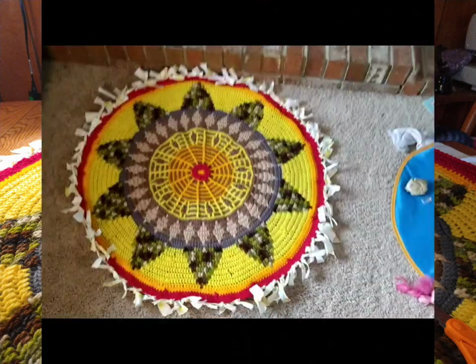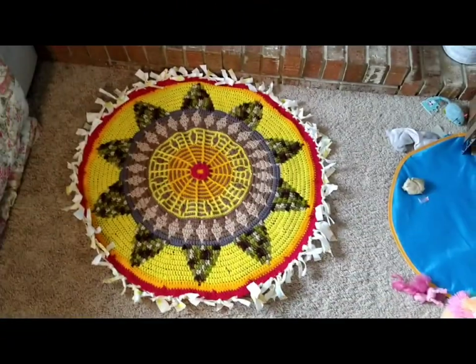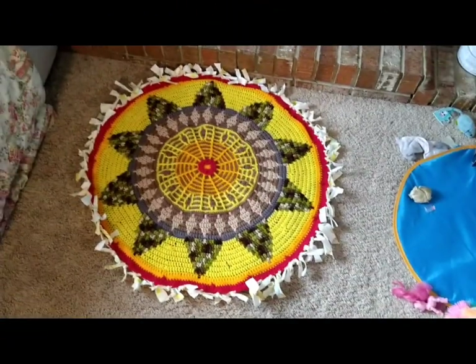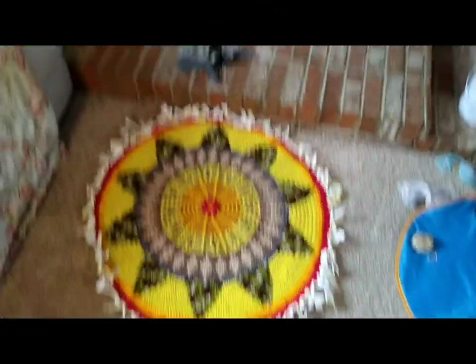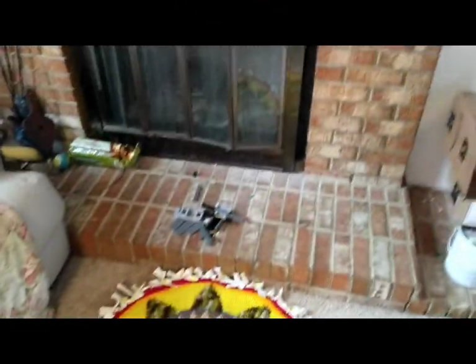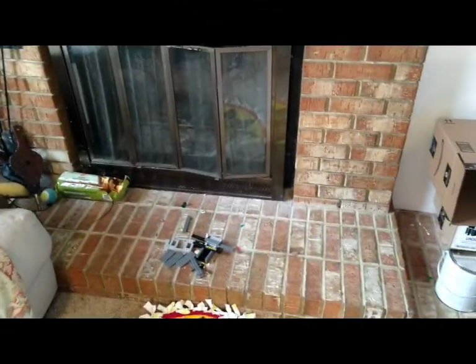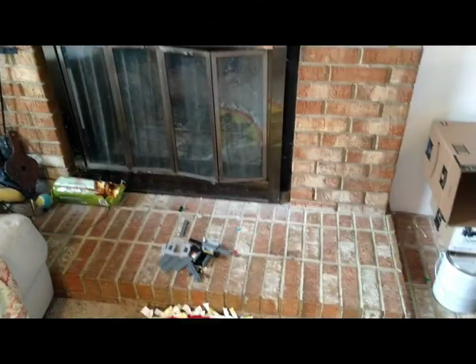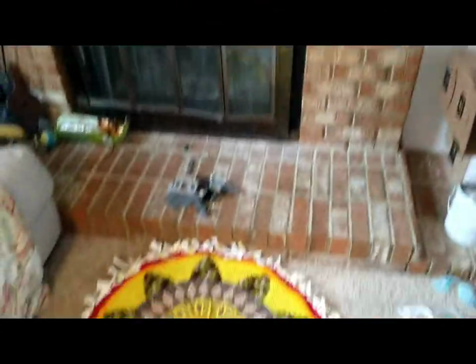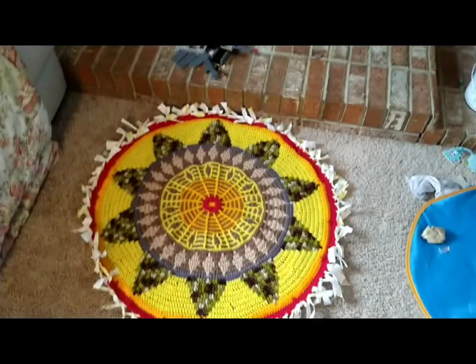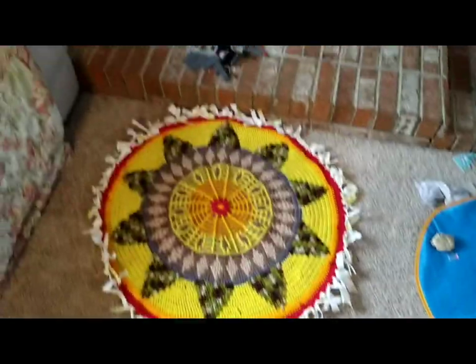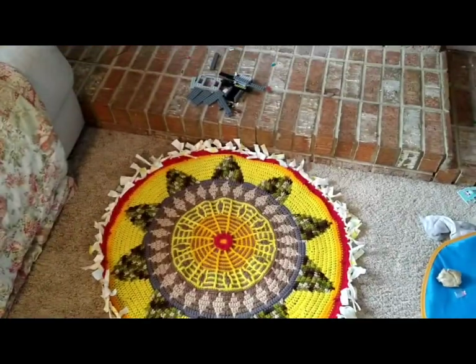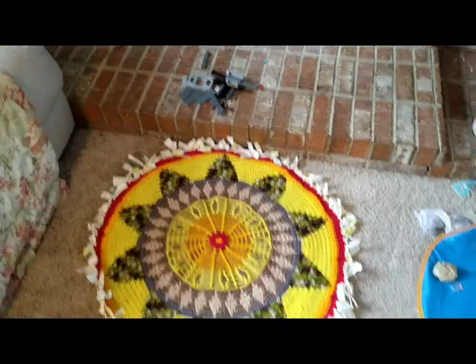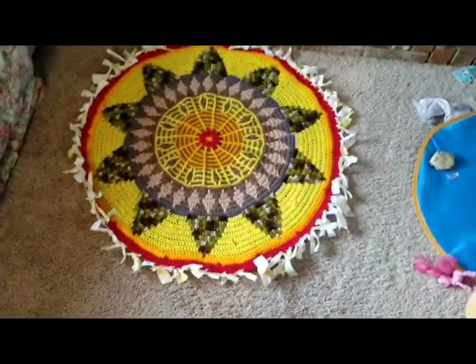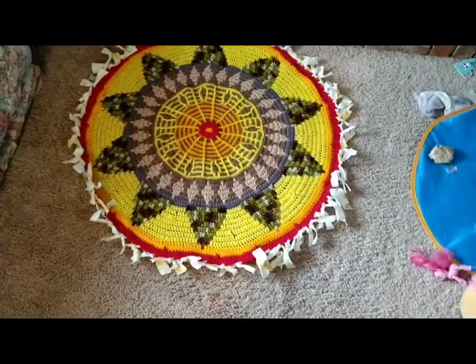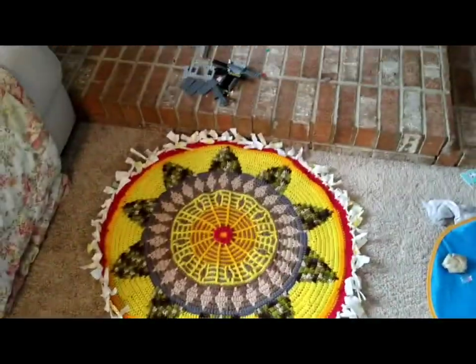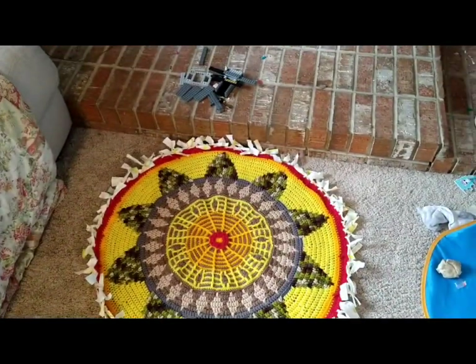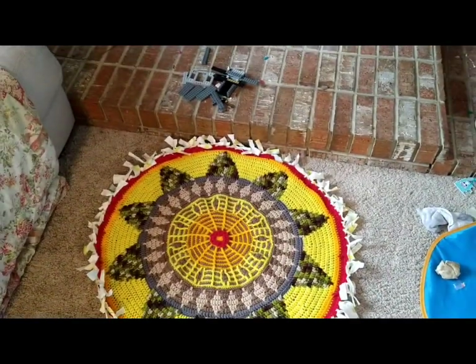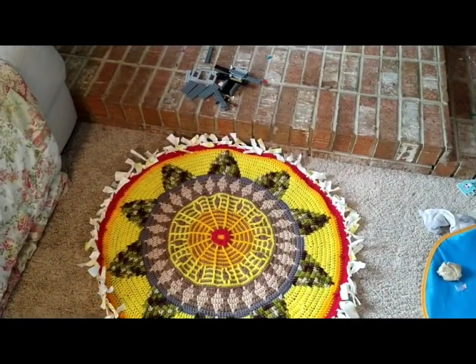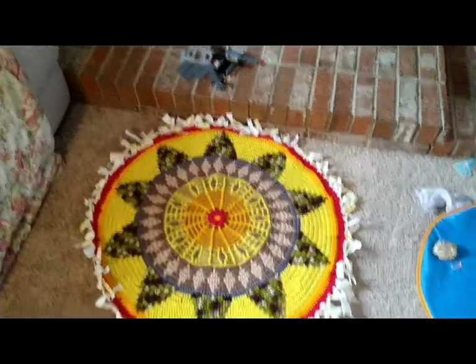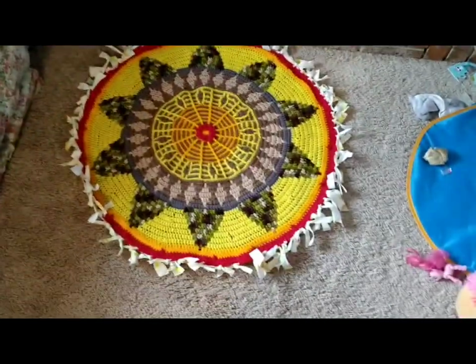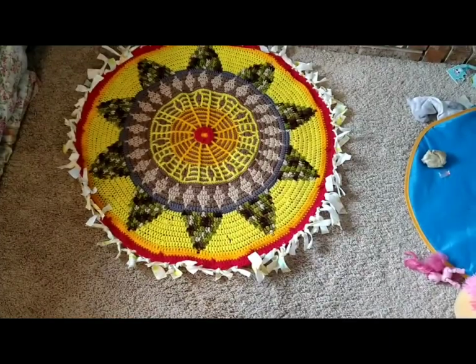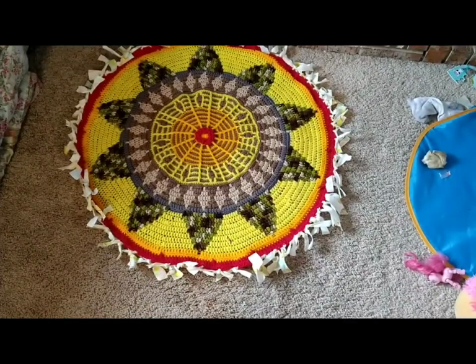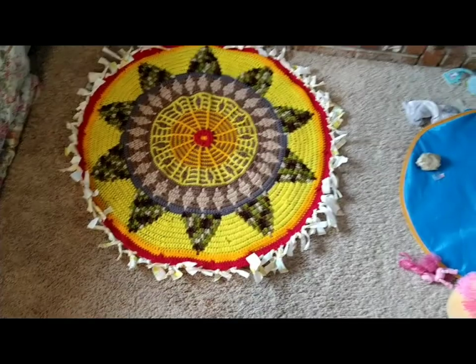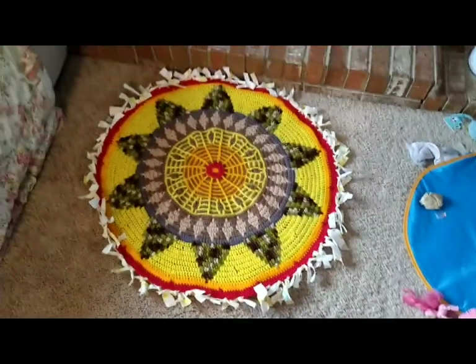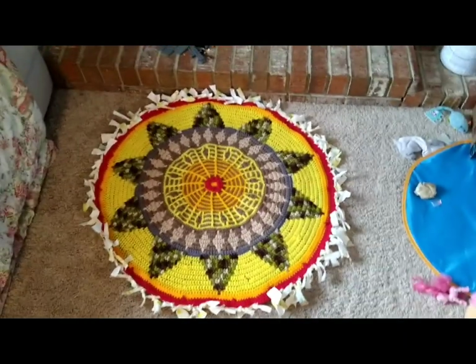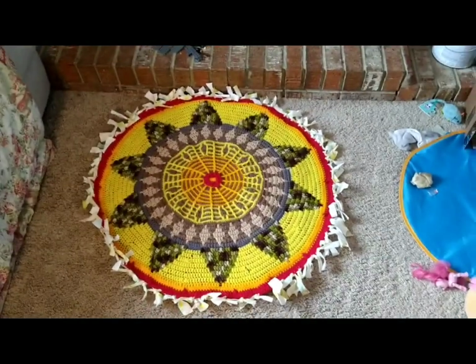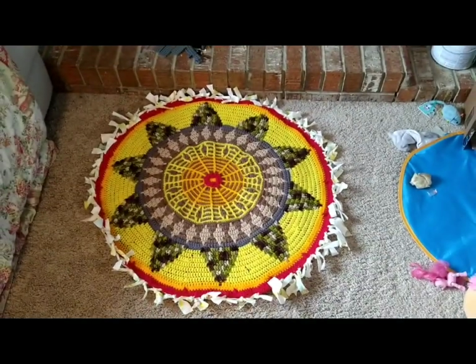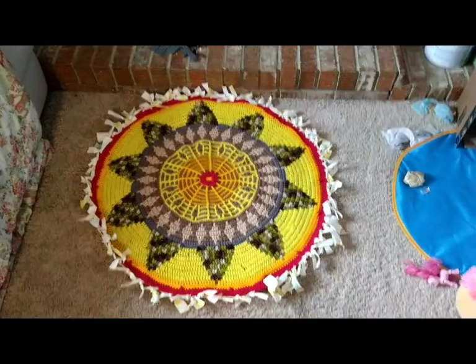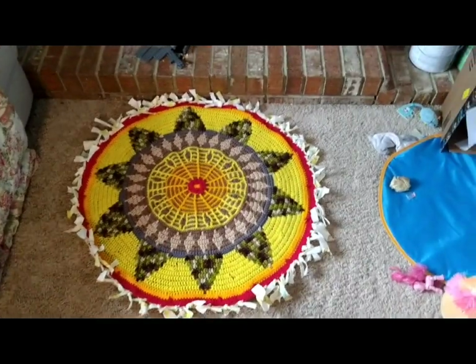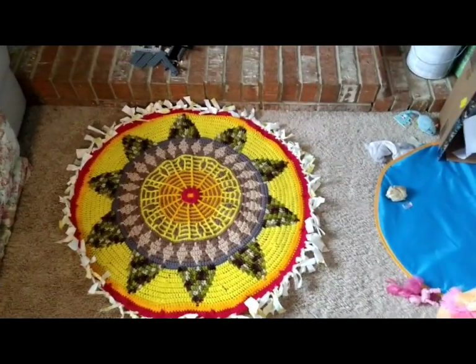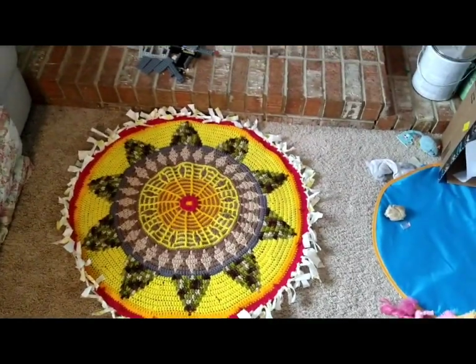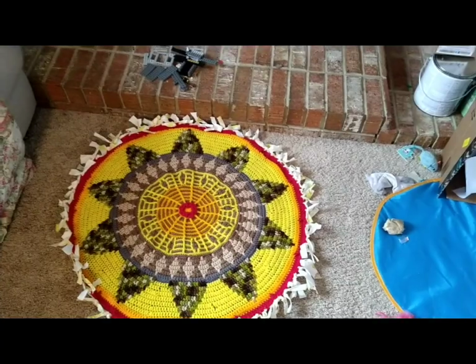I'm really happy with it. It's sitting here in front of my fireplace and there's the kids' Legos. So when they come, they can sit right there in front of the fireplace, sit on their little rug and play with their Legos. Really like it. Thank you guys. Bye.